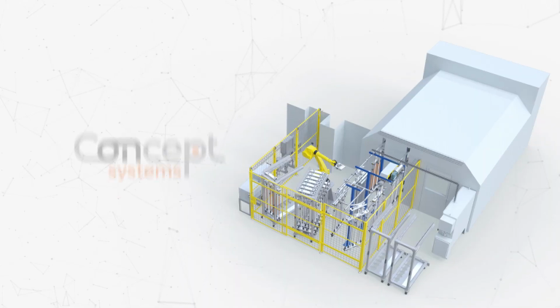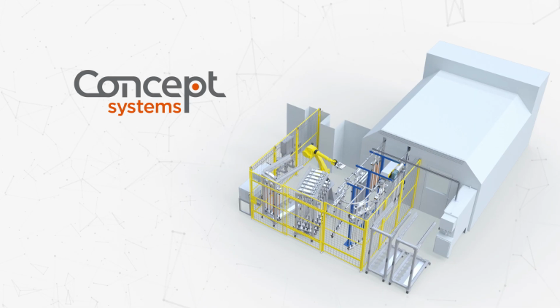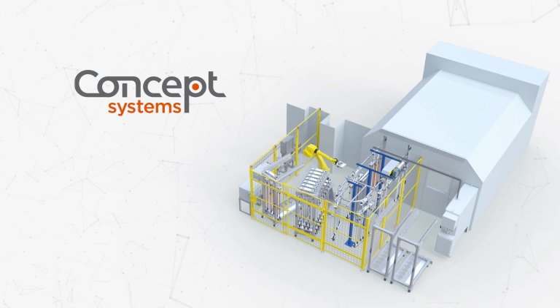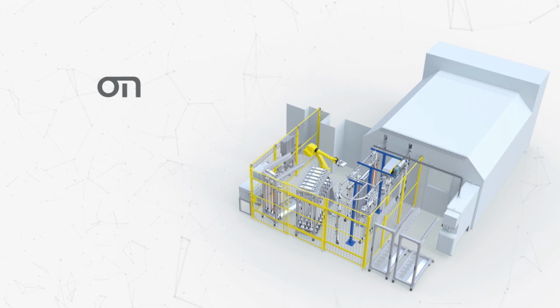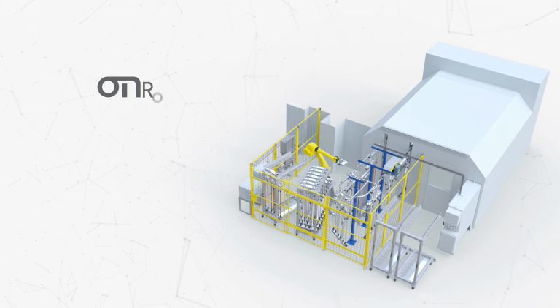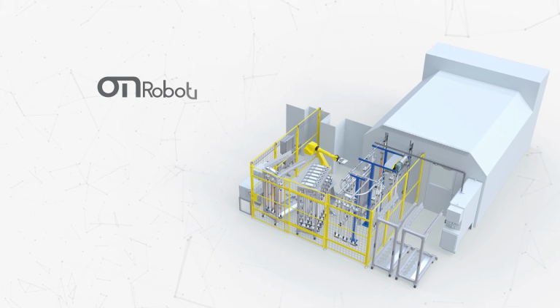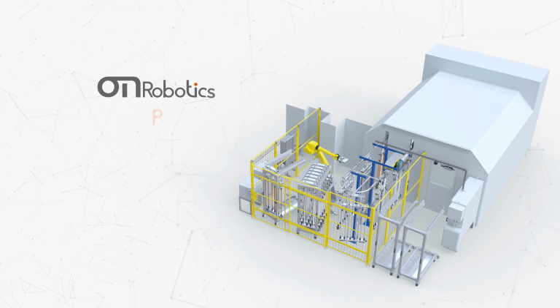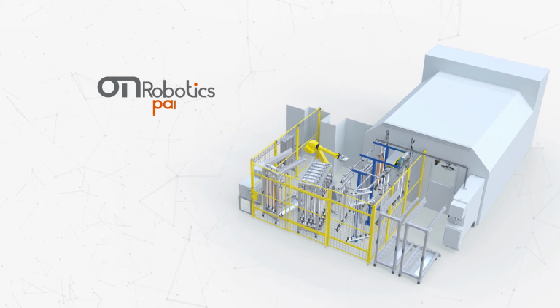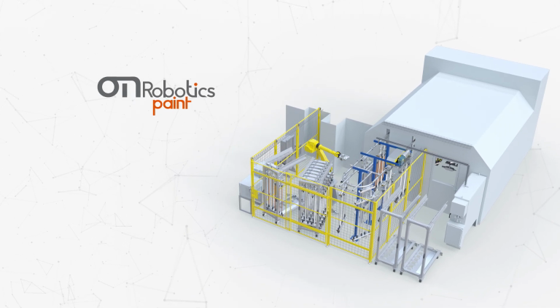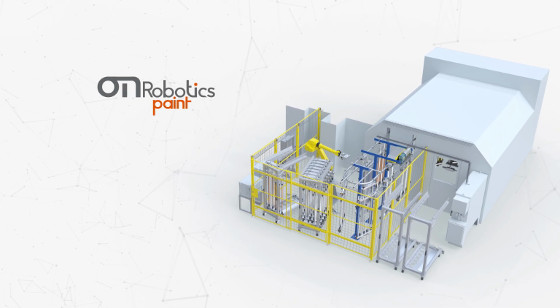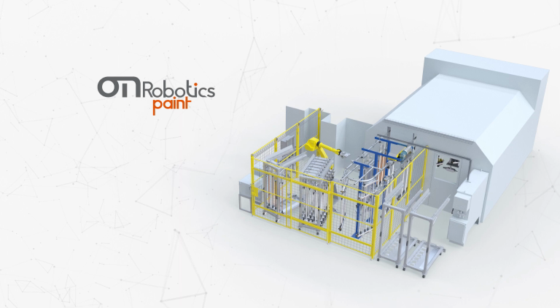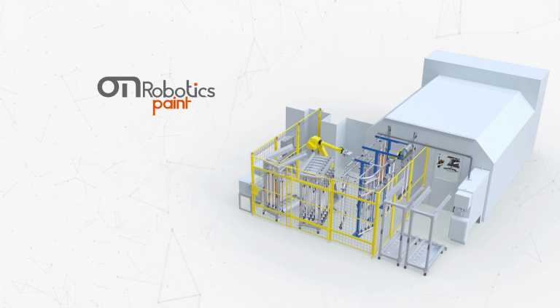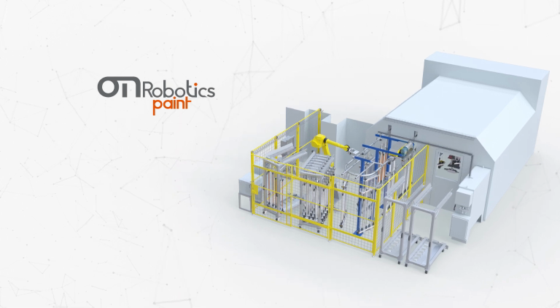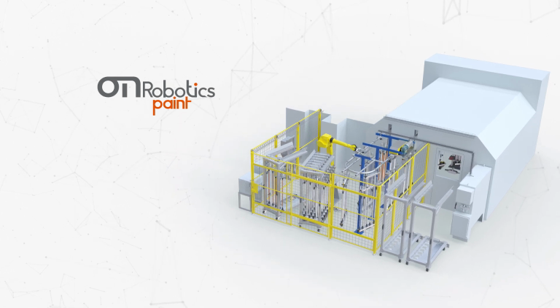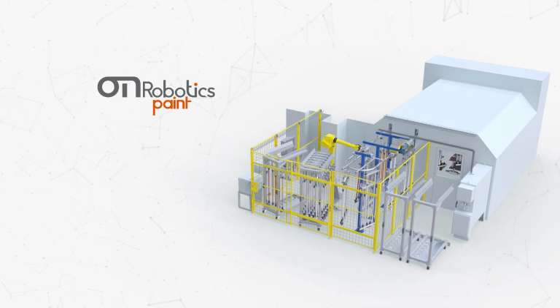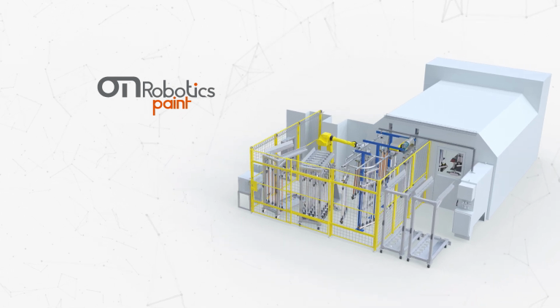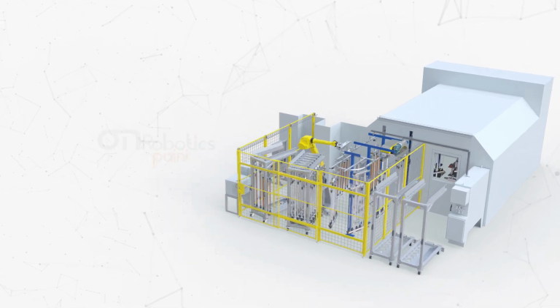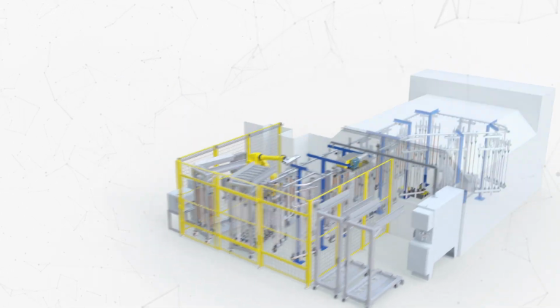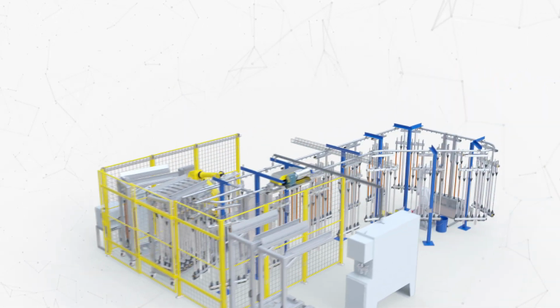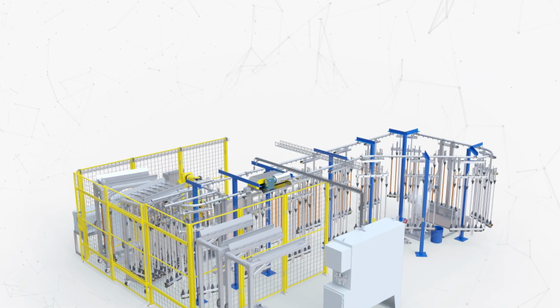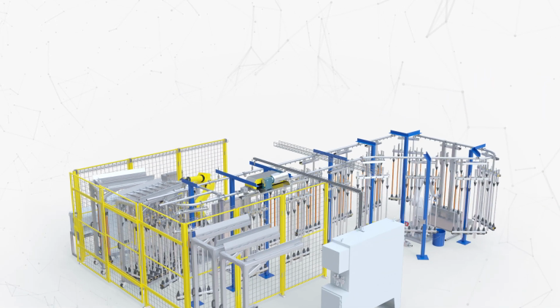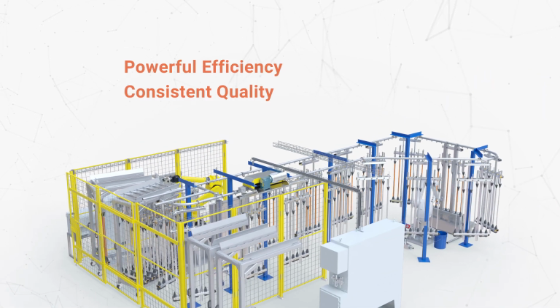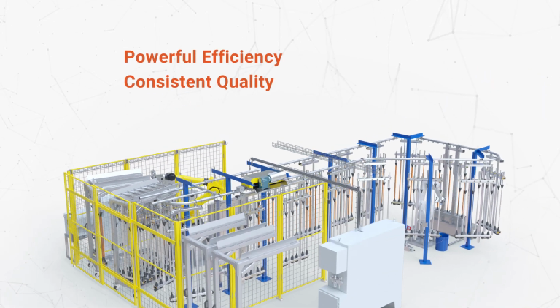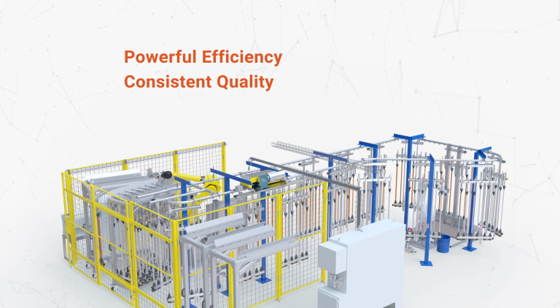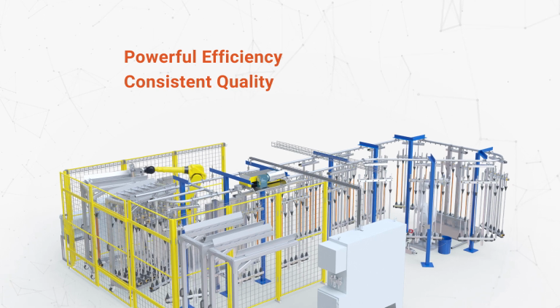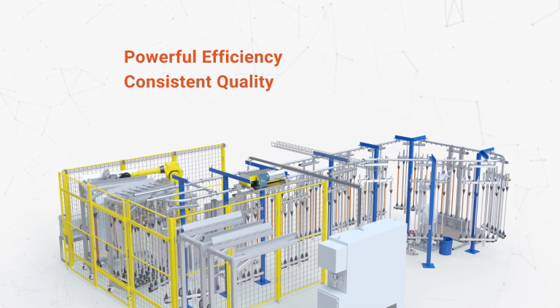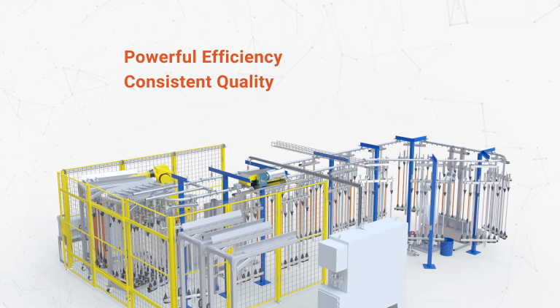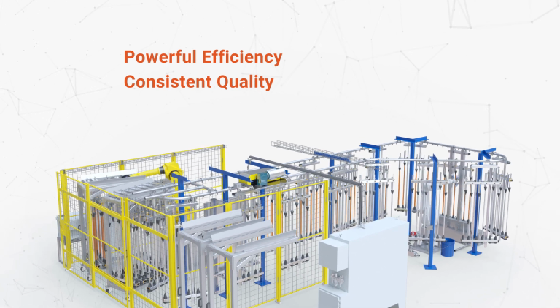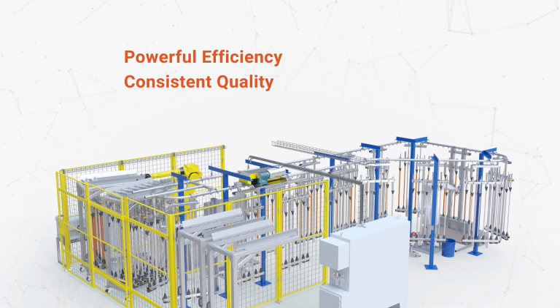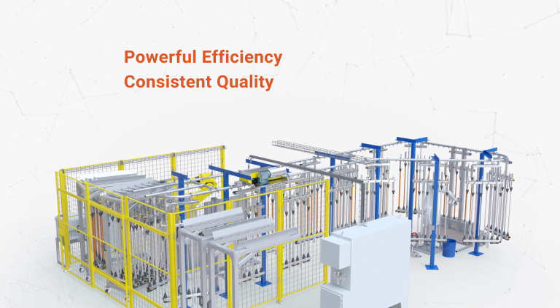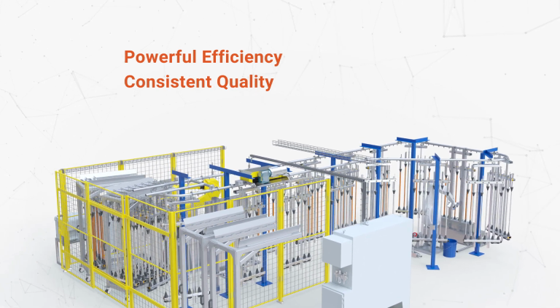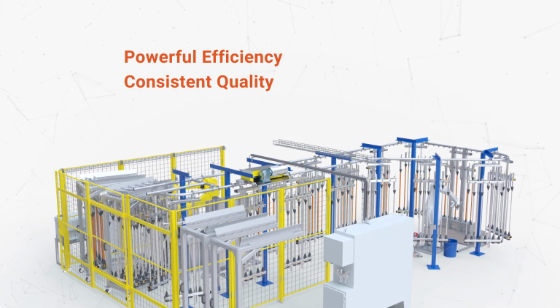Concept Systems On Robotics Paint Platform brings the benefits of robotic painting to high-volume production, helping you save on labor, realize a 30% increase in quality and throughput, and reduce waste.